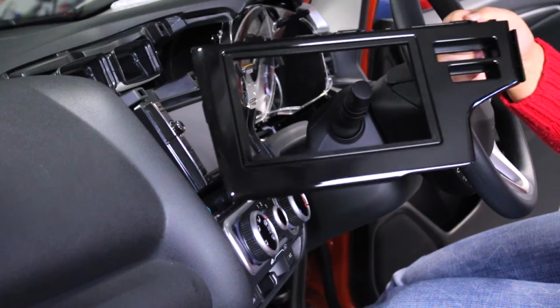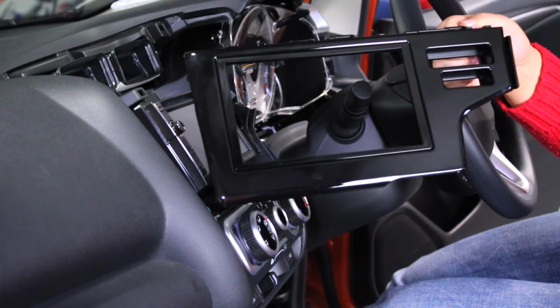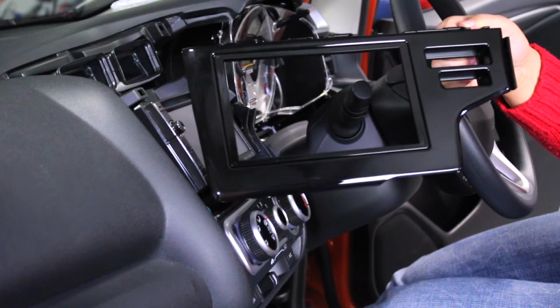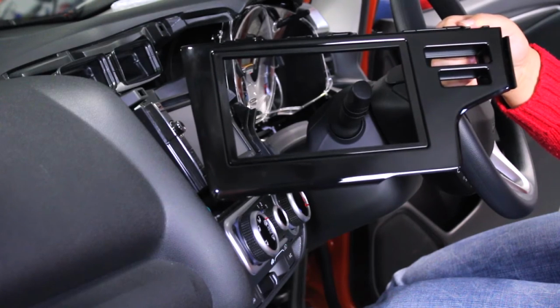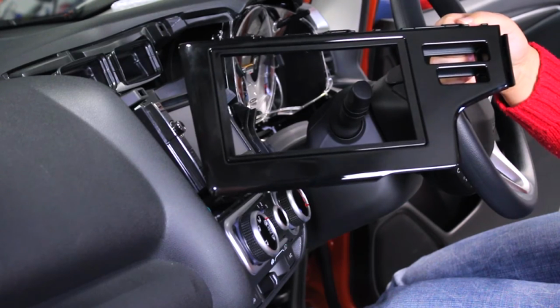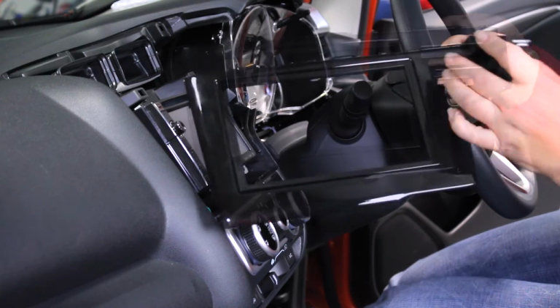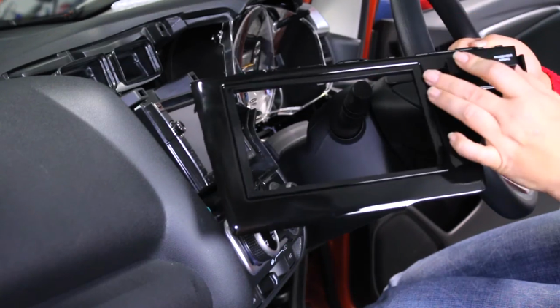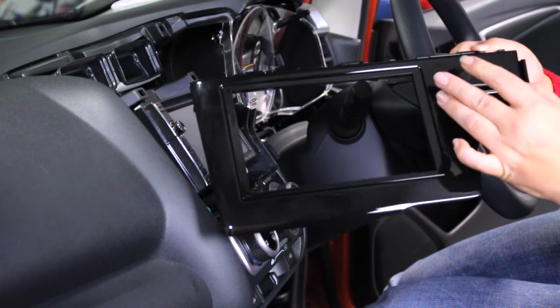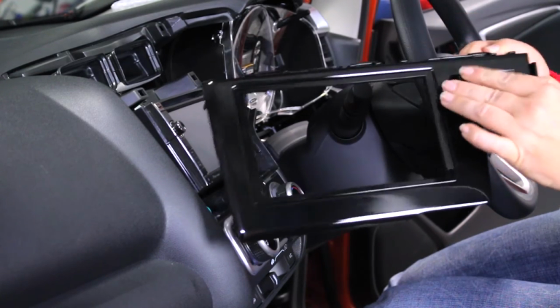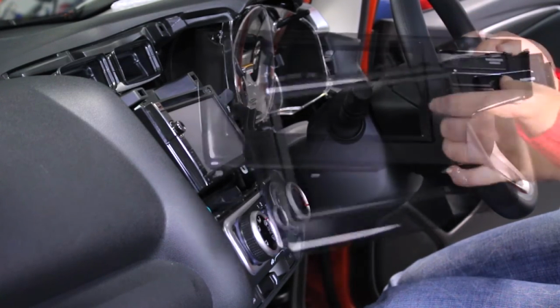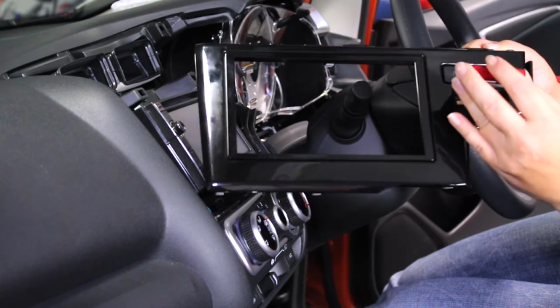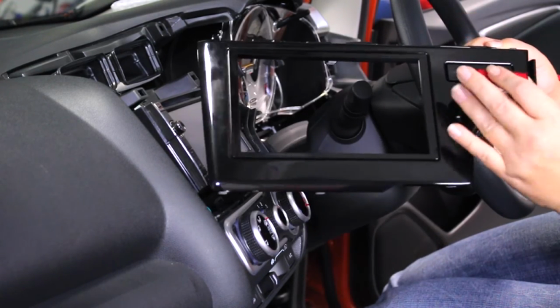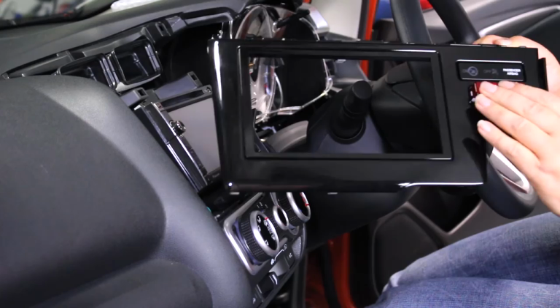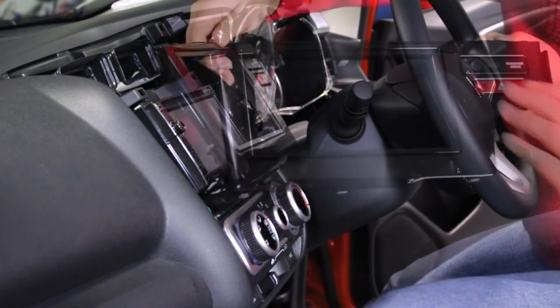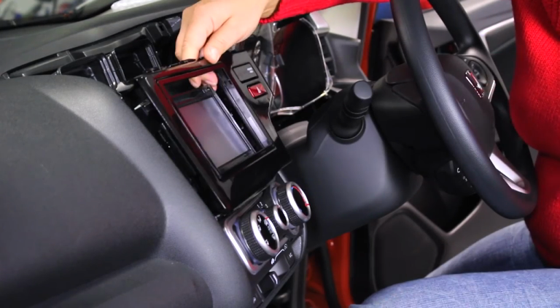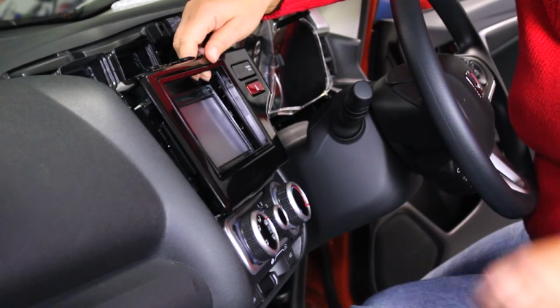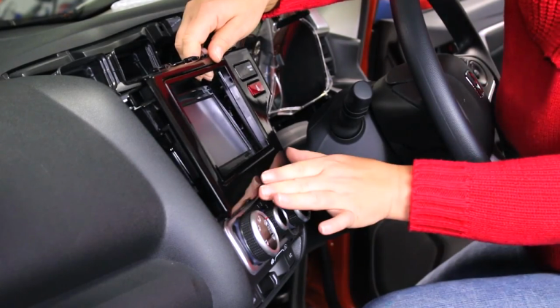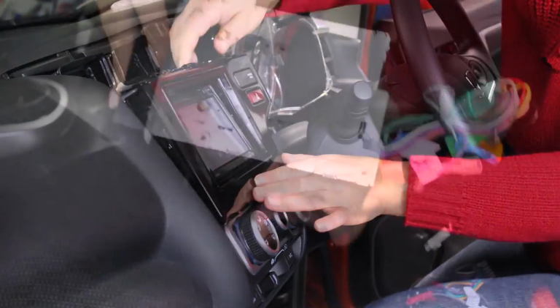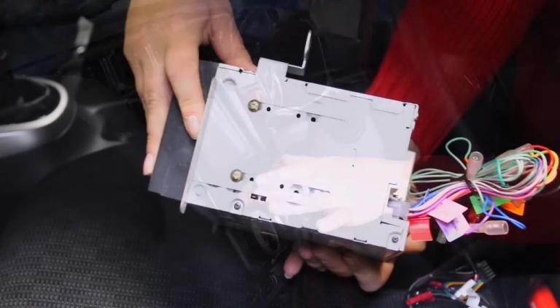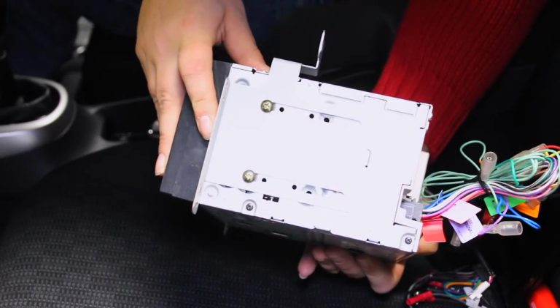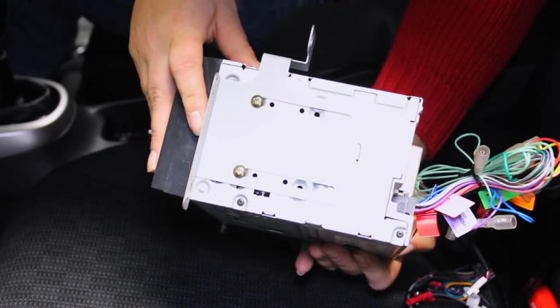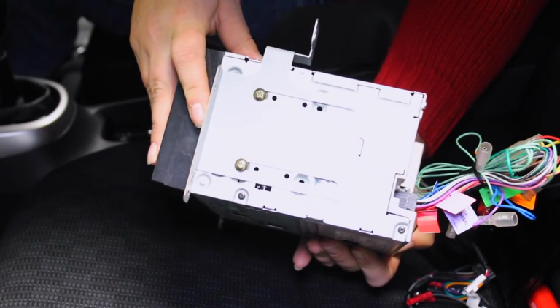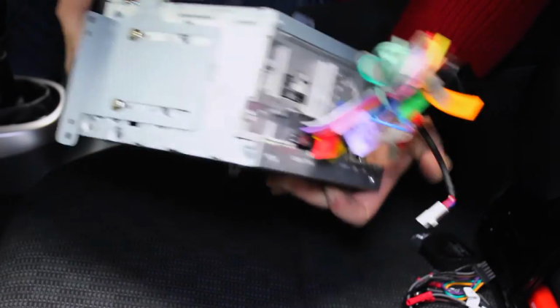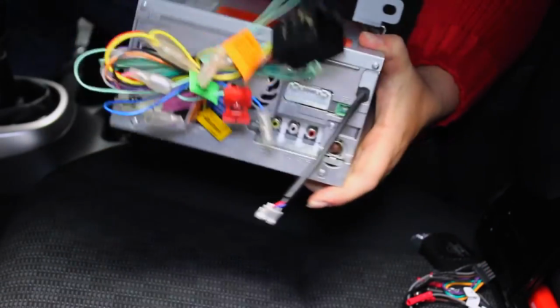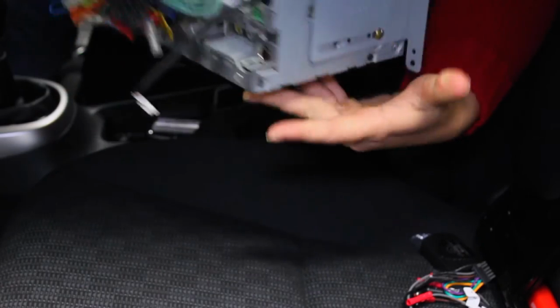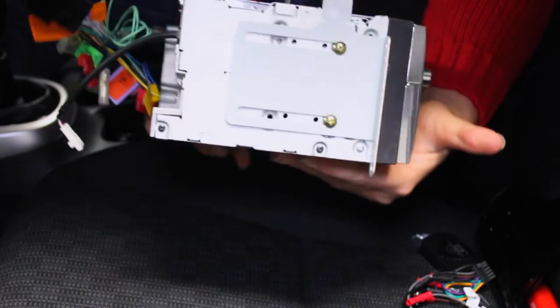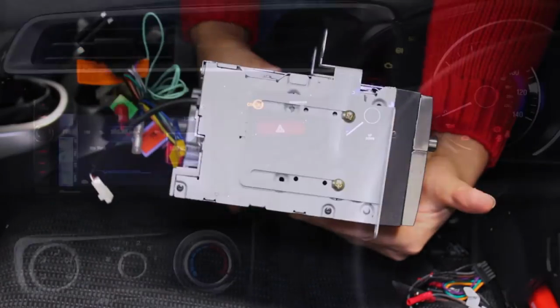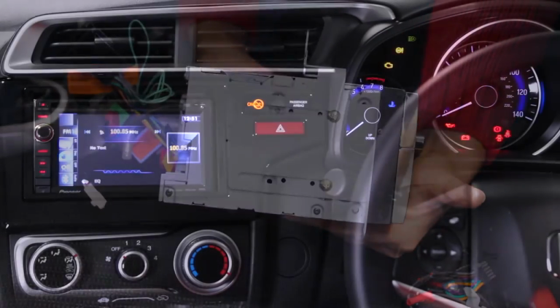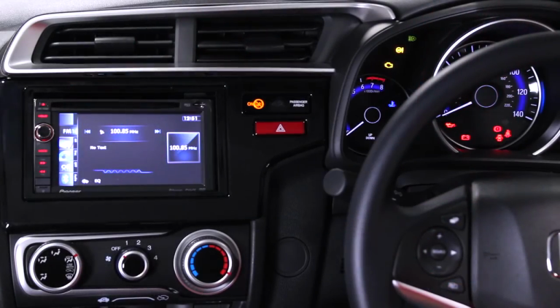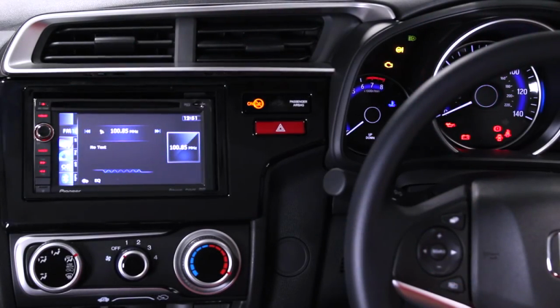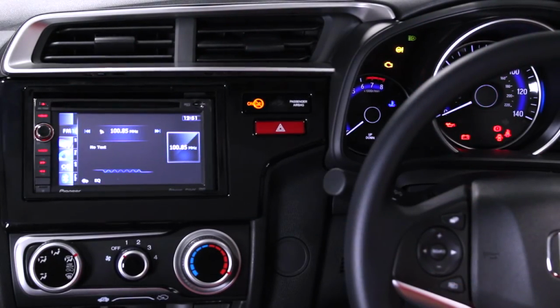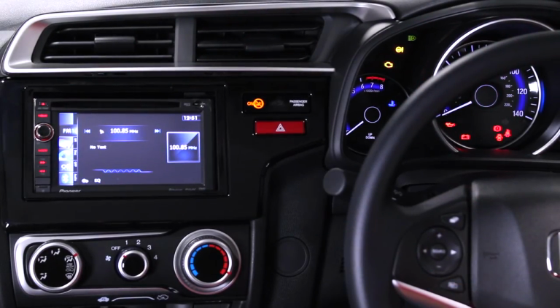The CT23HD37 fascia accommodates the installation of any aftermarket head unit into your vehicle. The fascia comes with the appropriate brackets and screws and has a high quality finish specifically designed to match the original vehicle's dashboard.